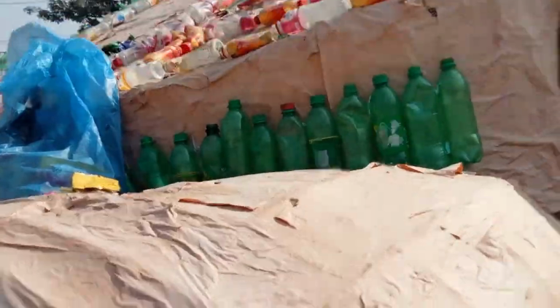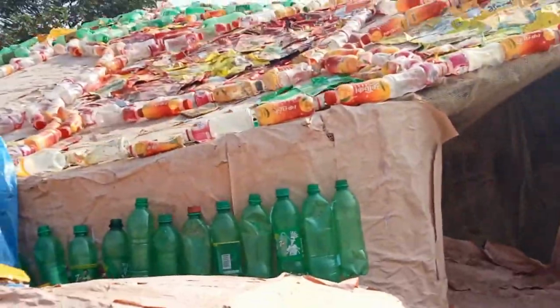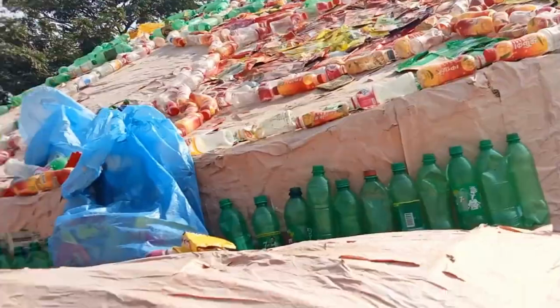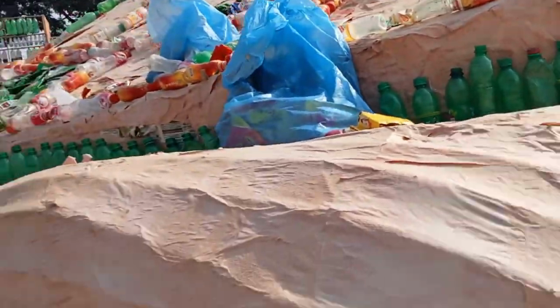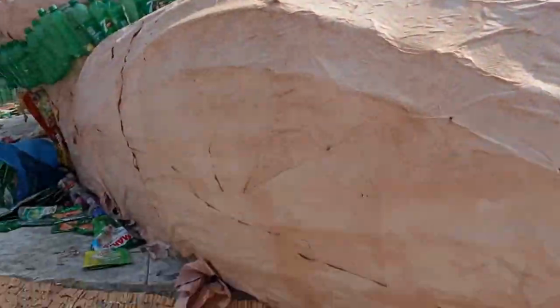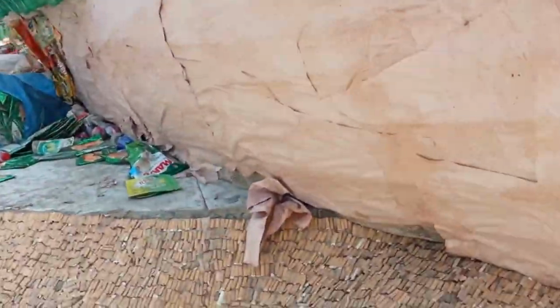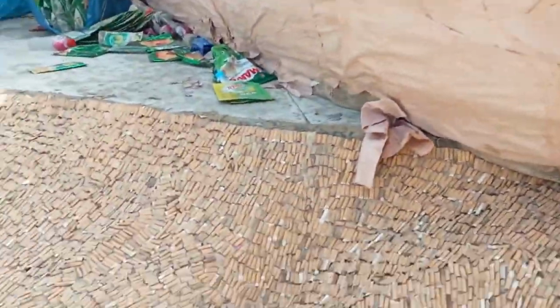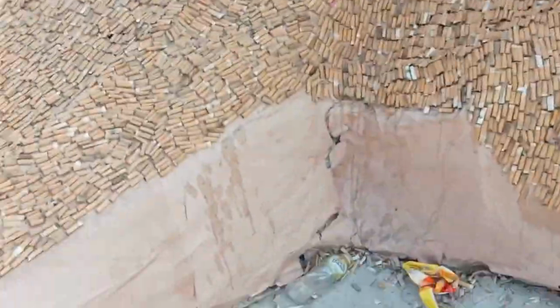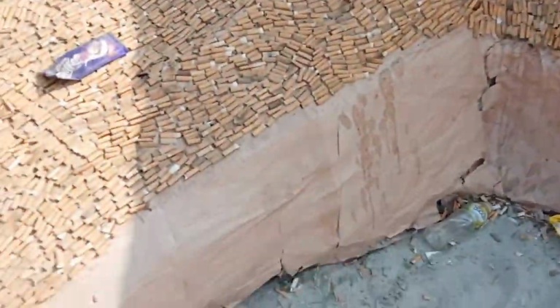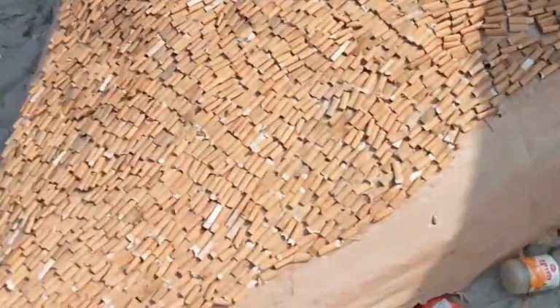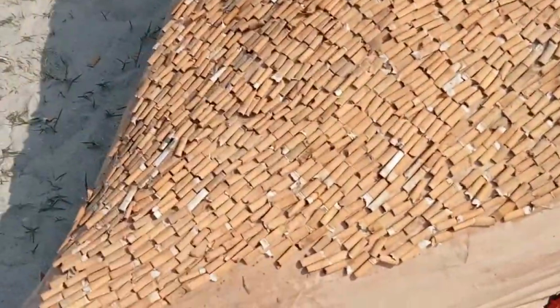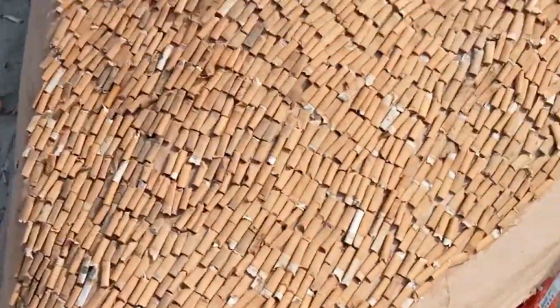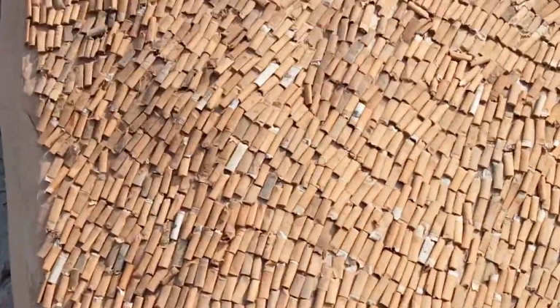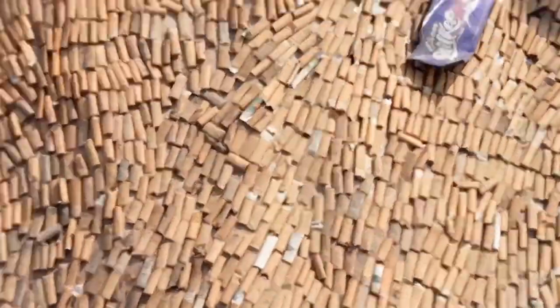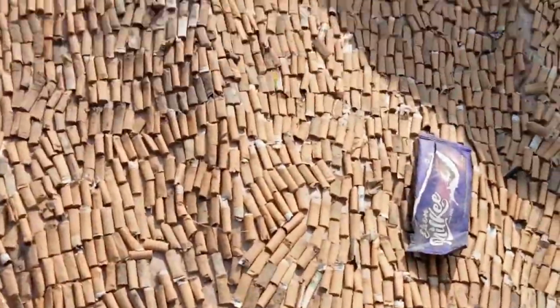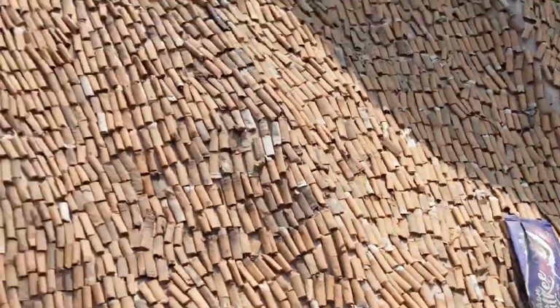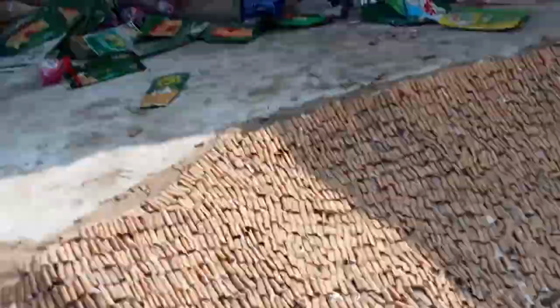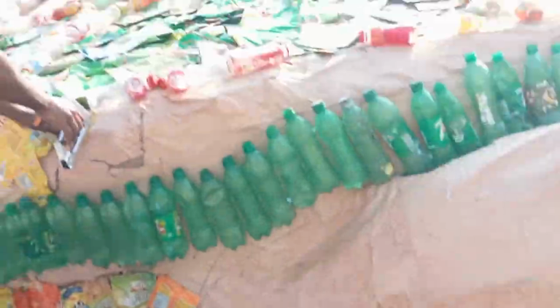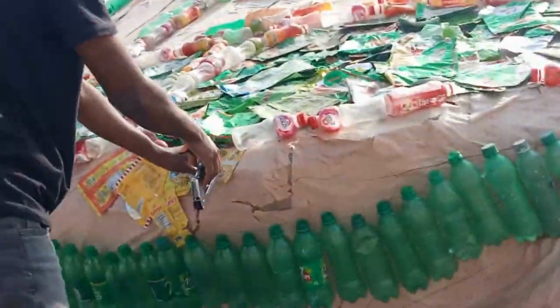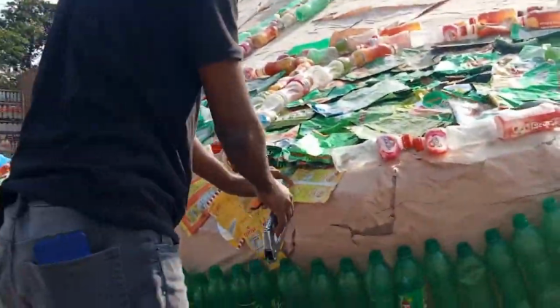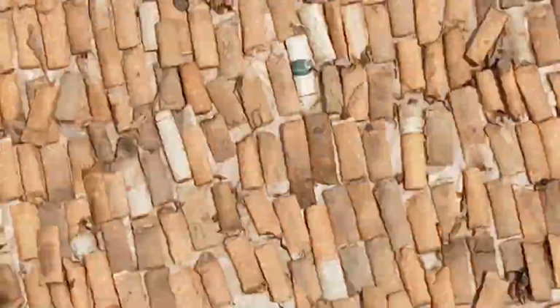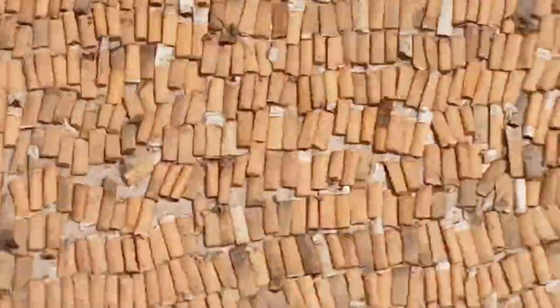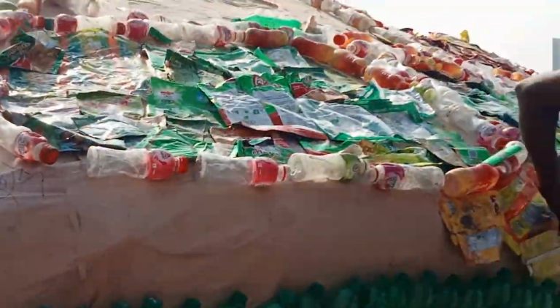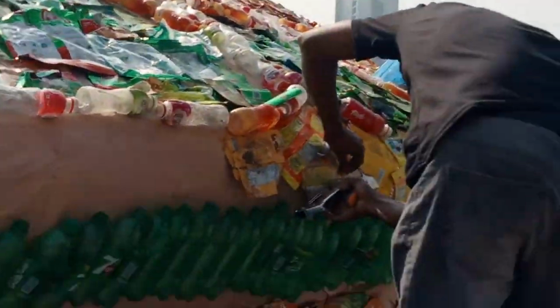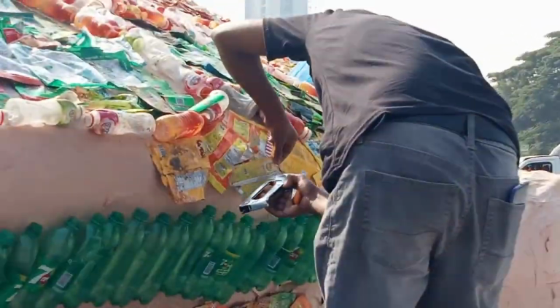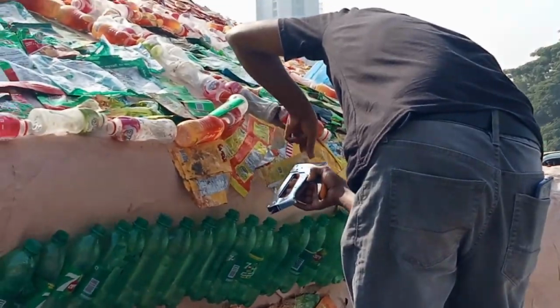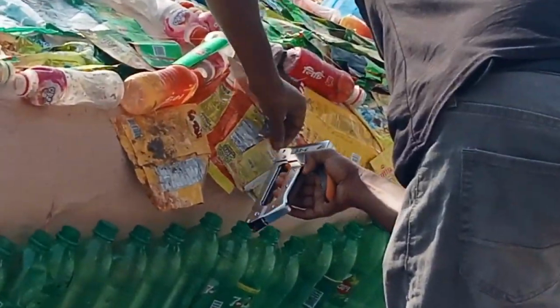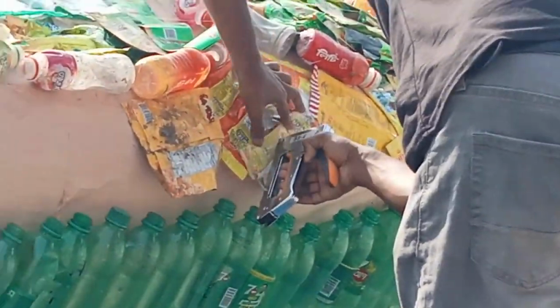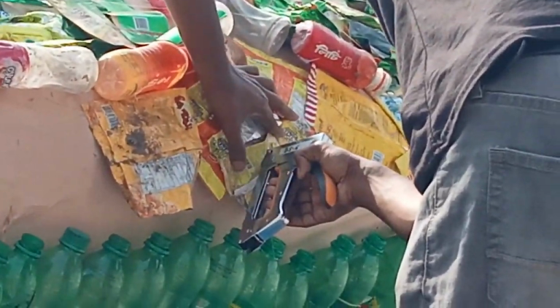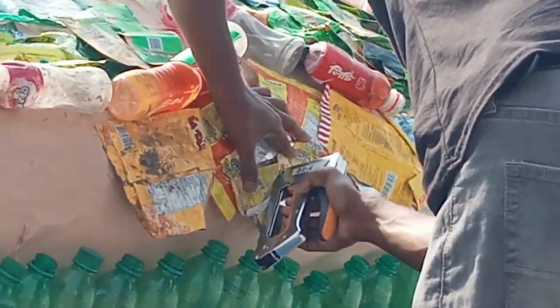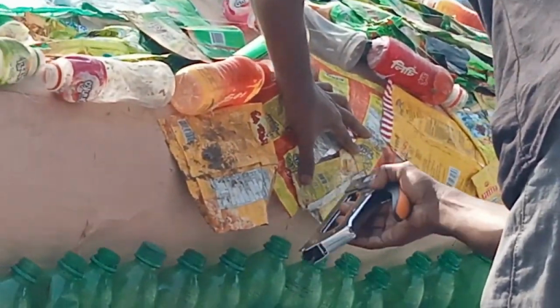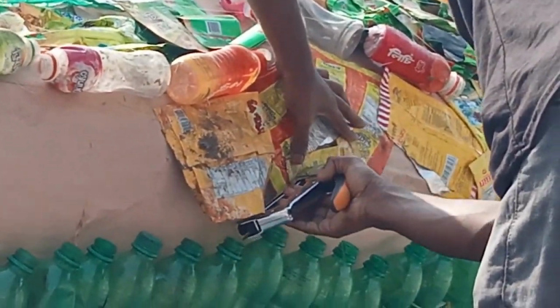I'm a mid-sized gal — I'm about a size 12 in everything. I've got a little bit of extra muffin top, tummy, butt, all of it. So I do like to emphasize my best assets with some shapewear.